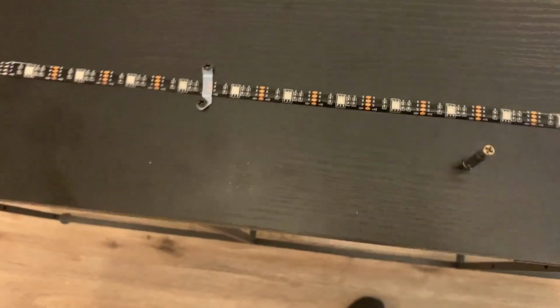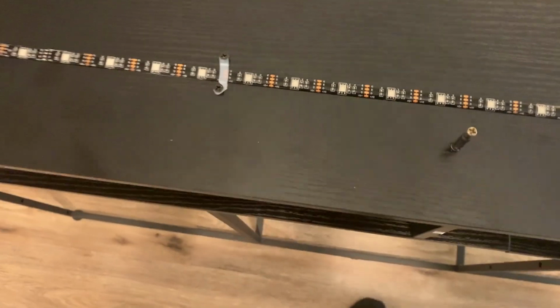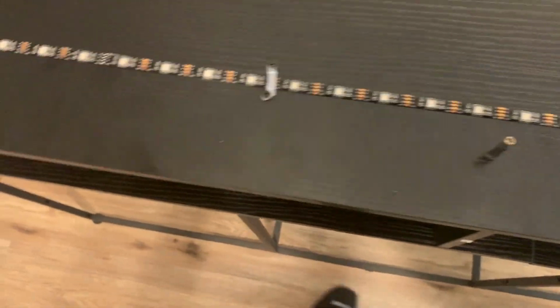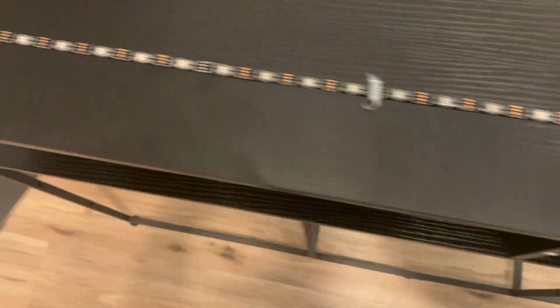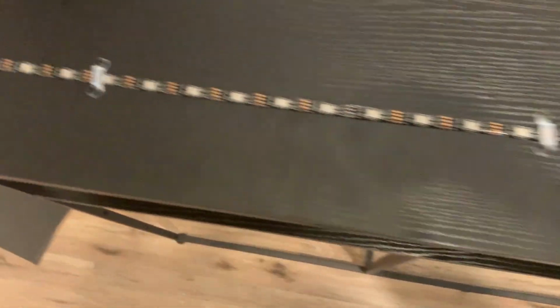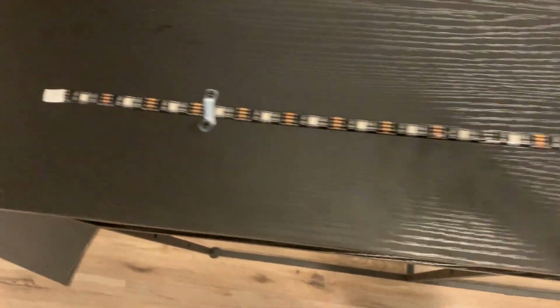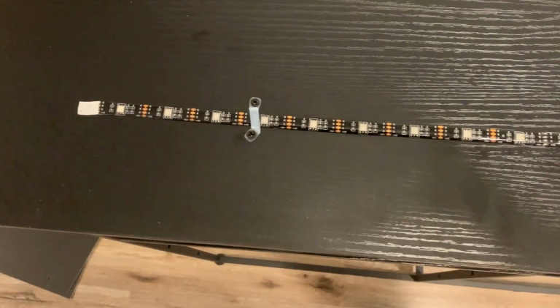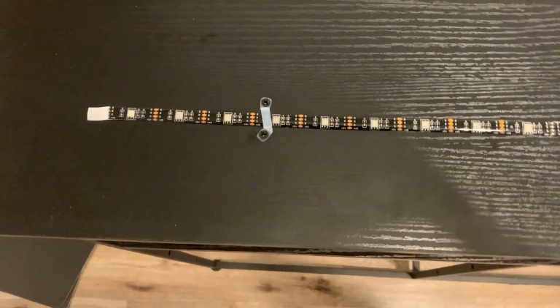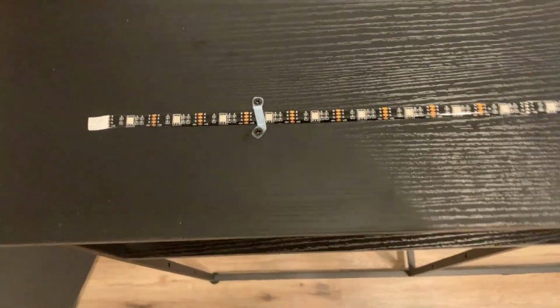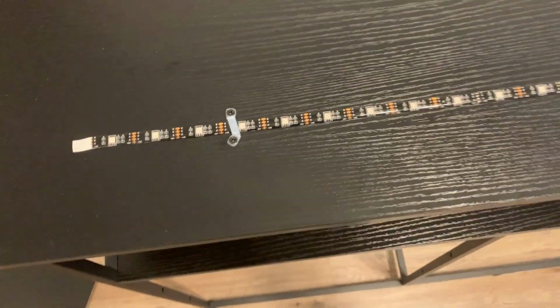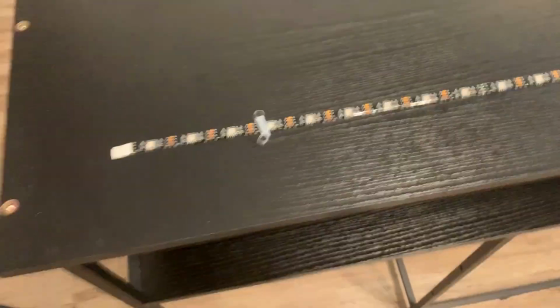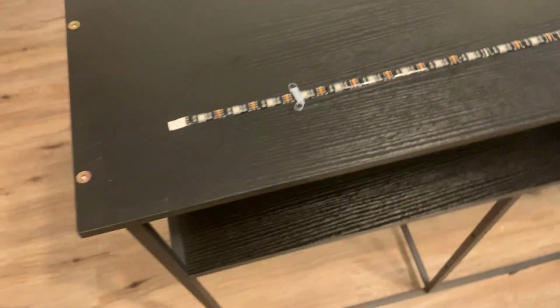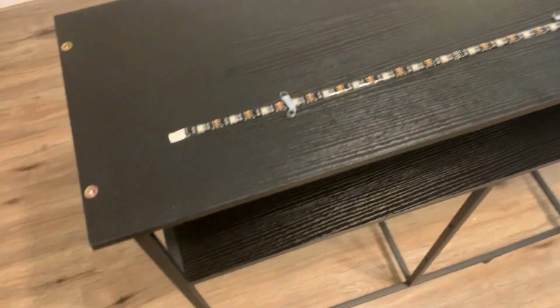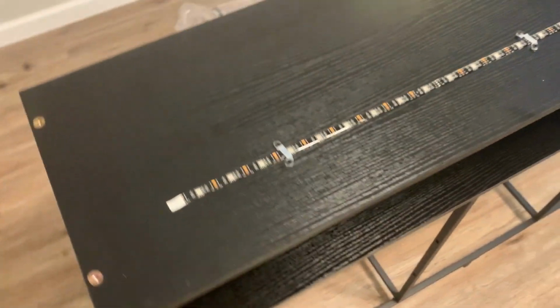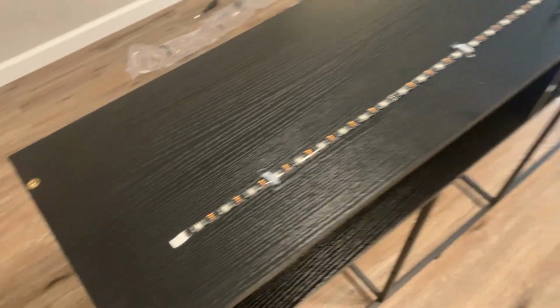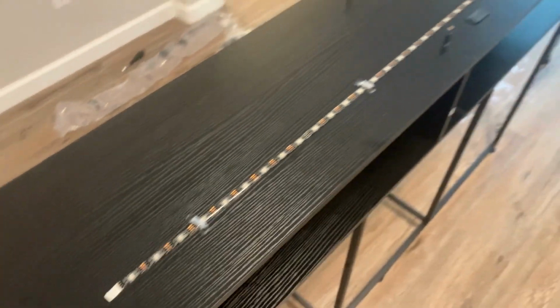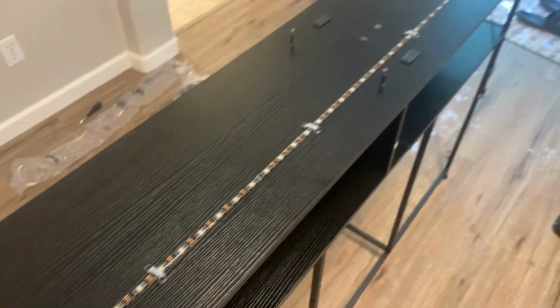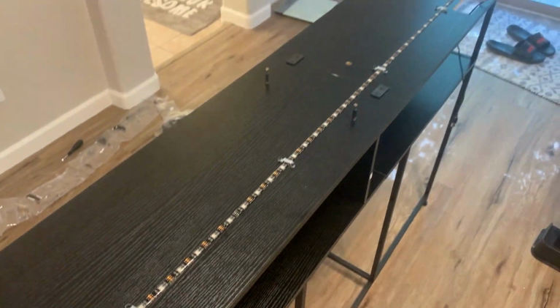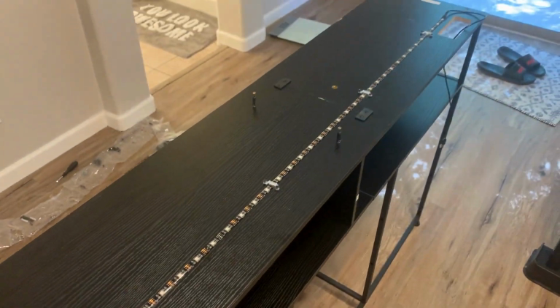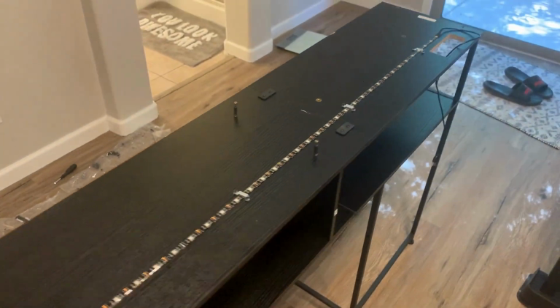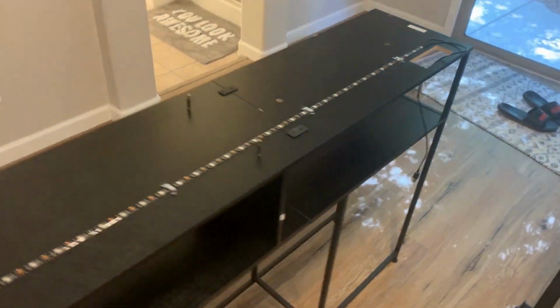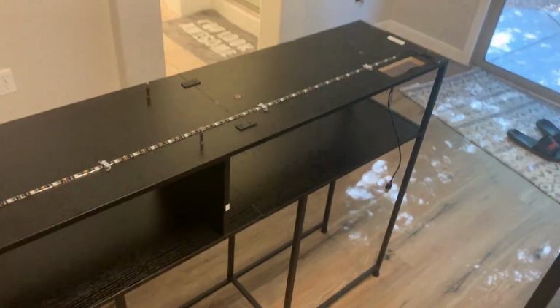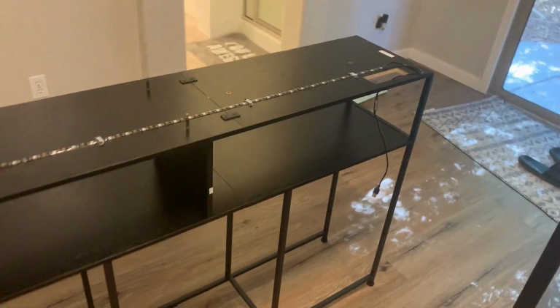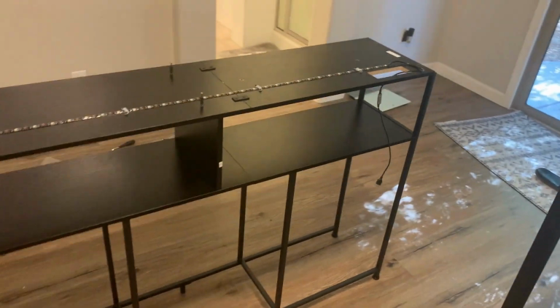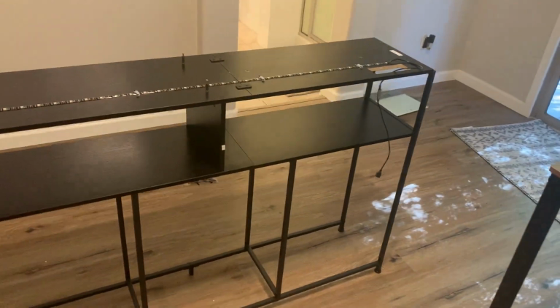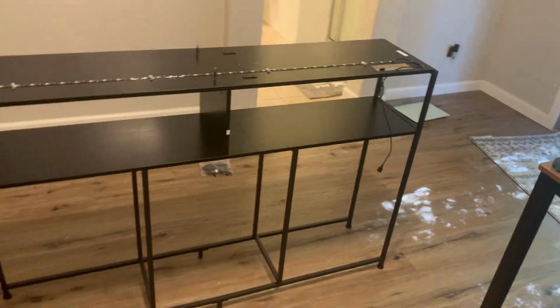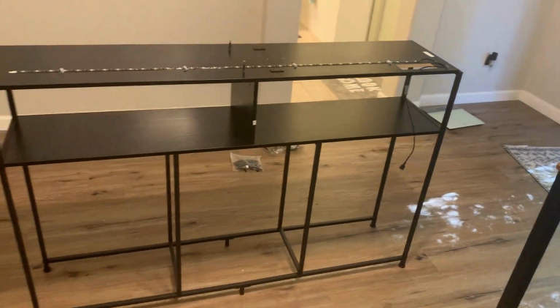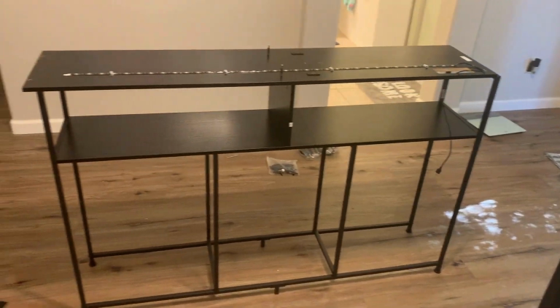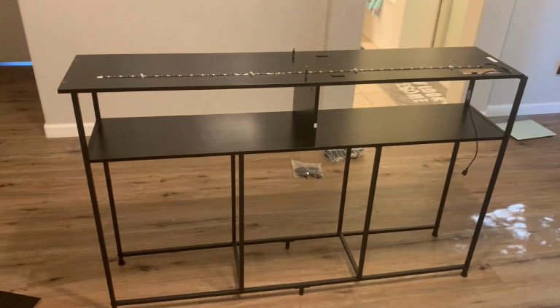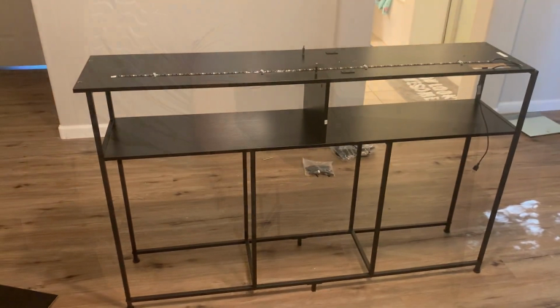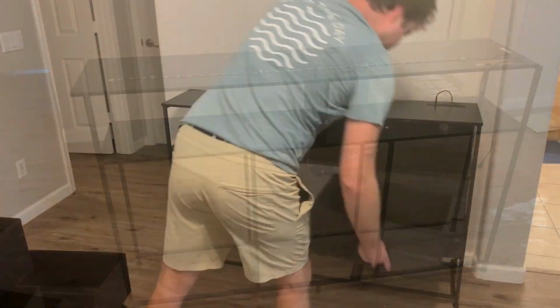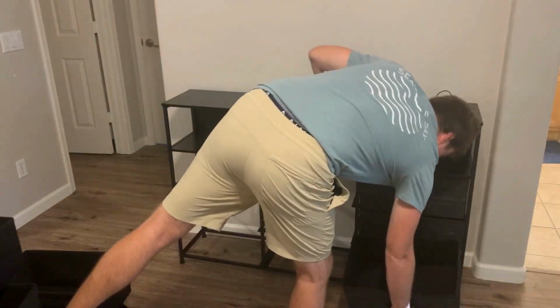Here's what the LED lights are going to look like on the bottom of it — they're just double-sided tape that you can stick to the top of the dresser. They do give you rubber brackets, but you won't even need to use these if you didn't want to.